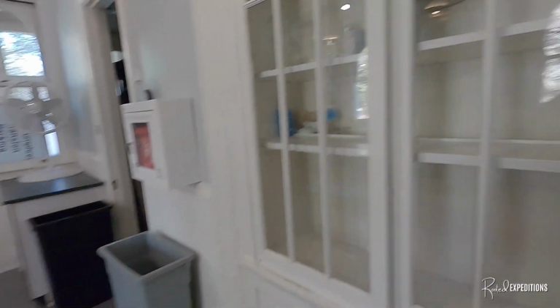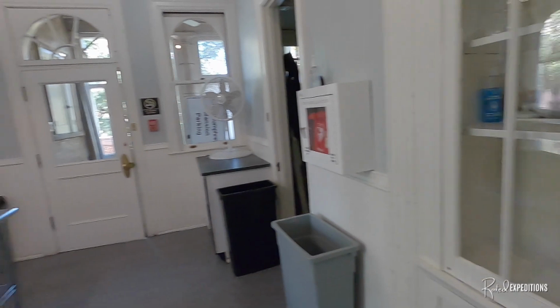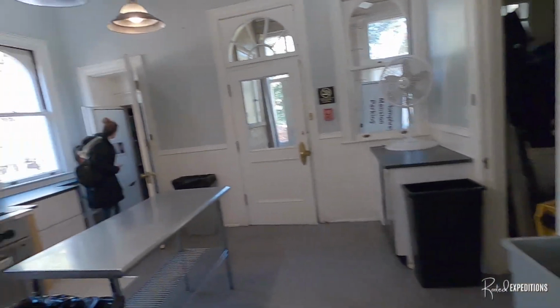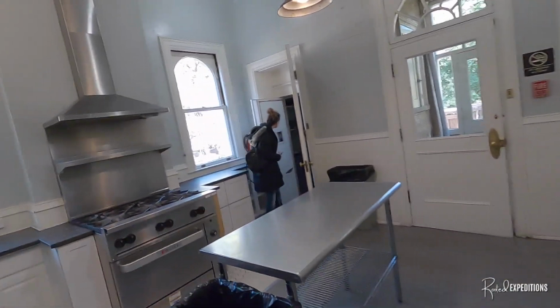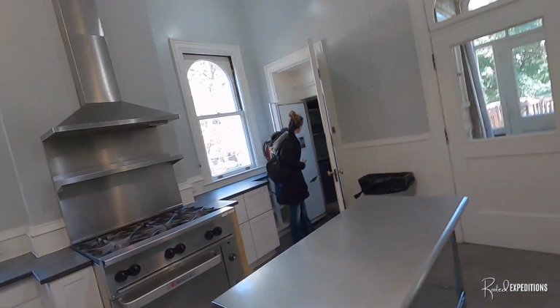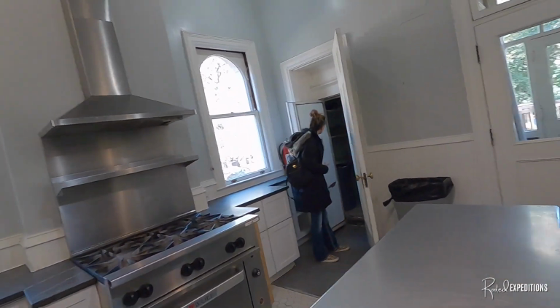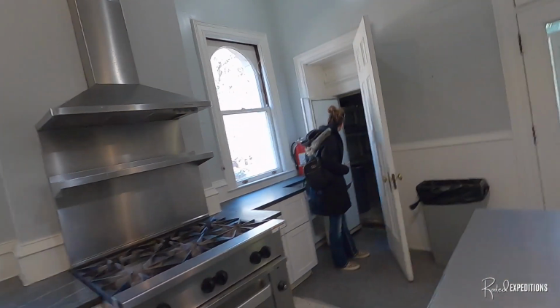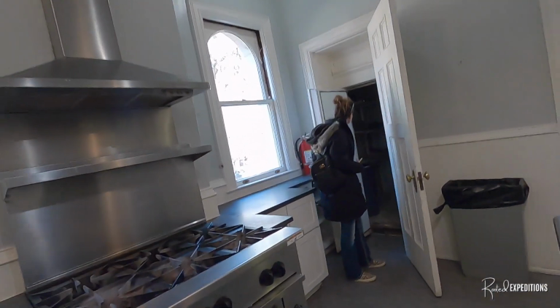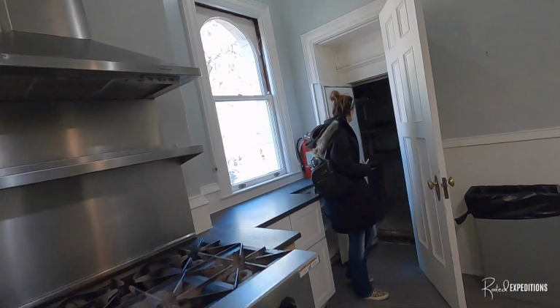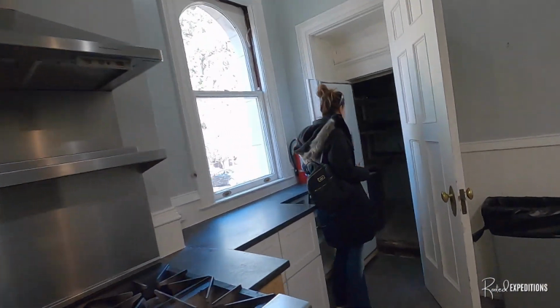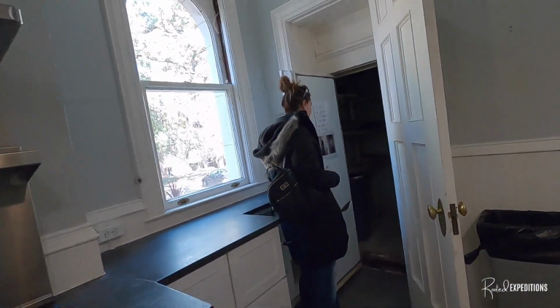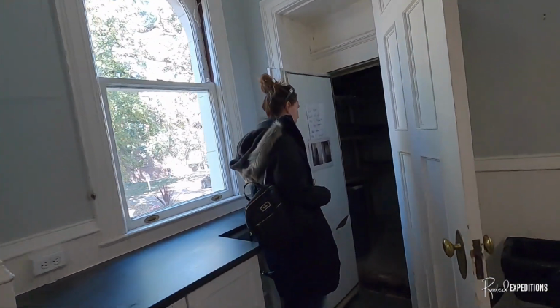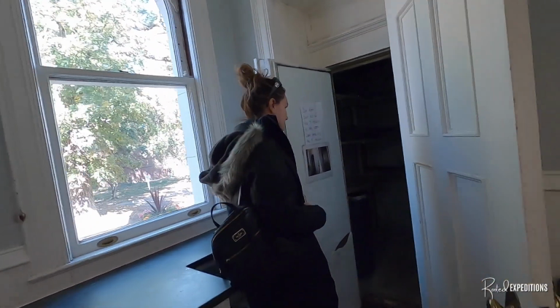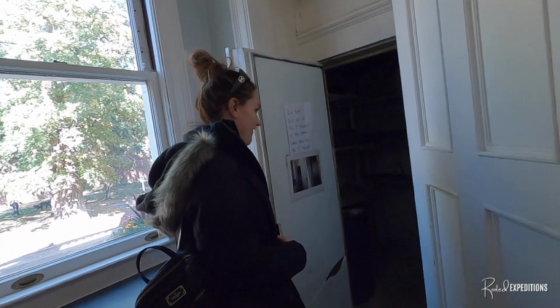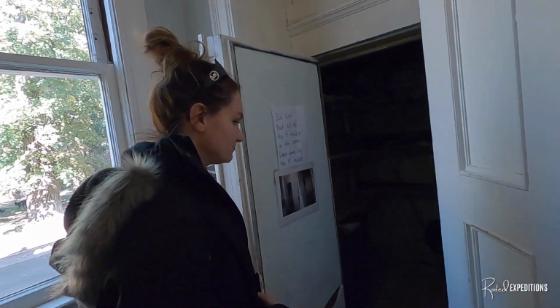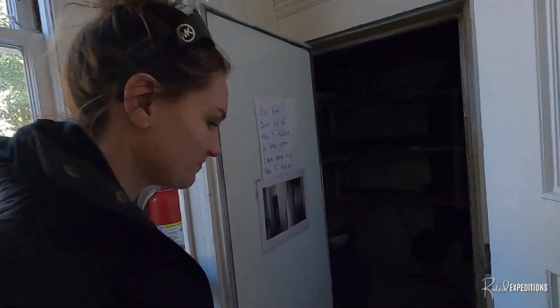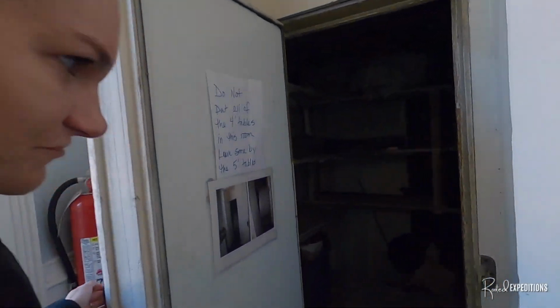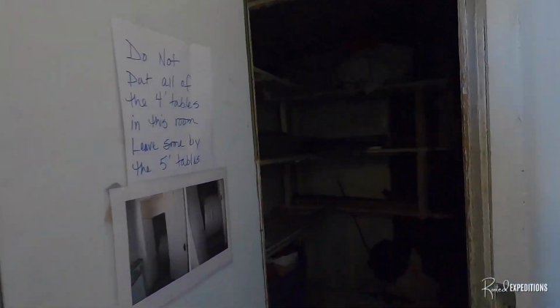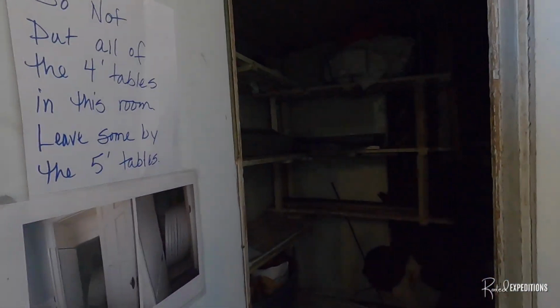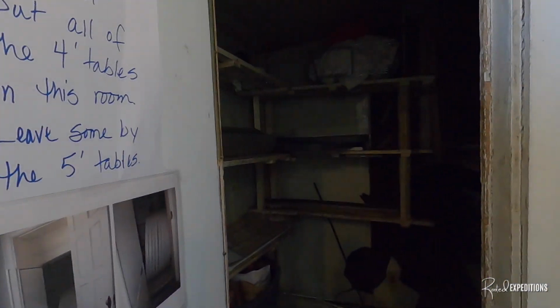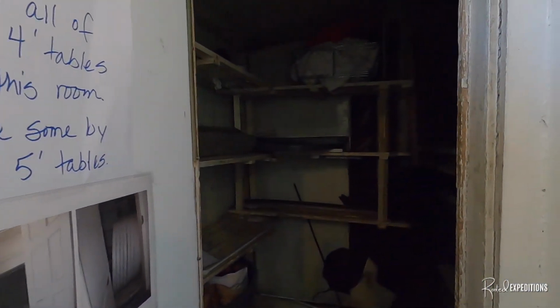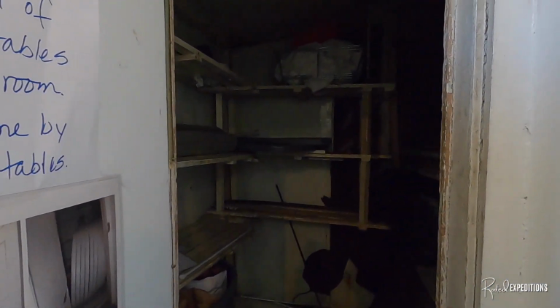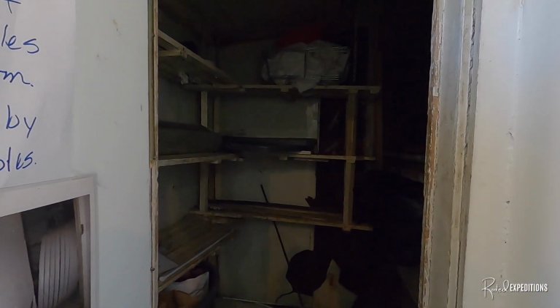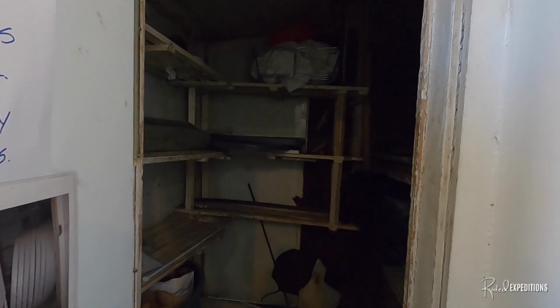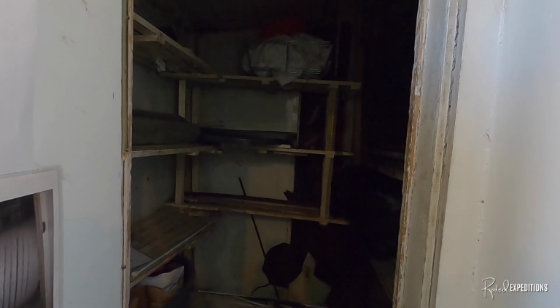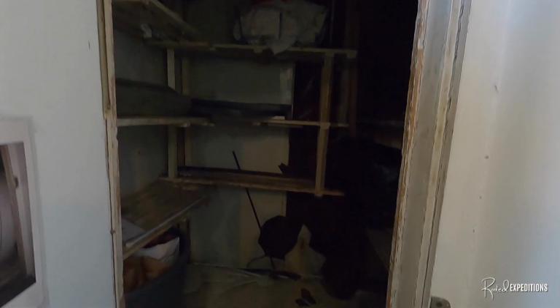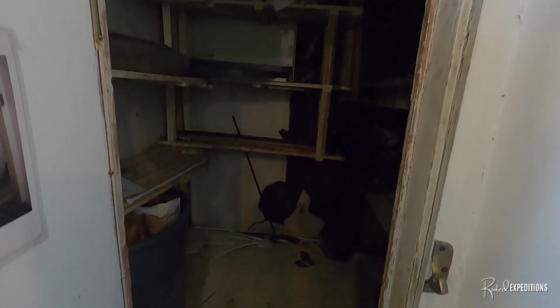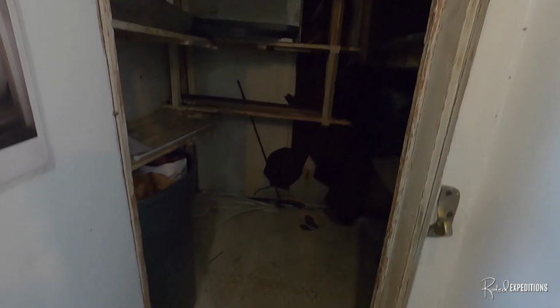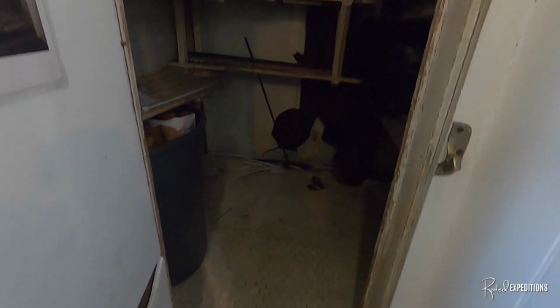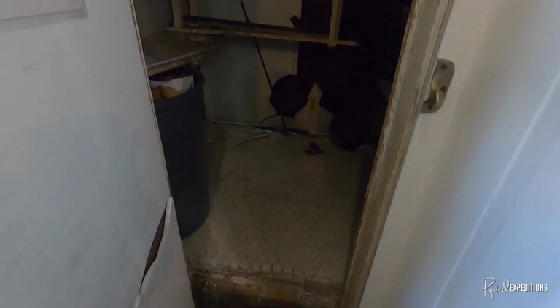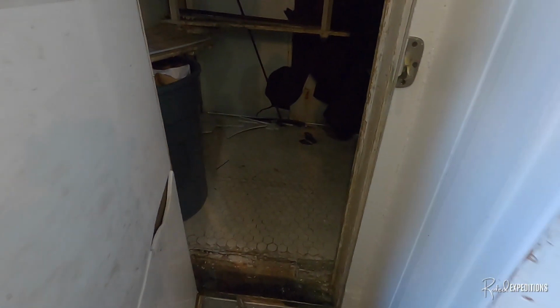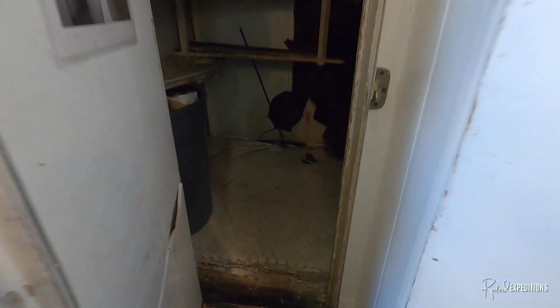And this is... is that the freezer? An old school freezer. Look at this — old school freezer, guys. That is so cool. That is really cool.